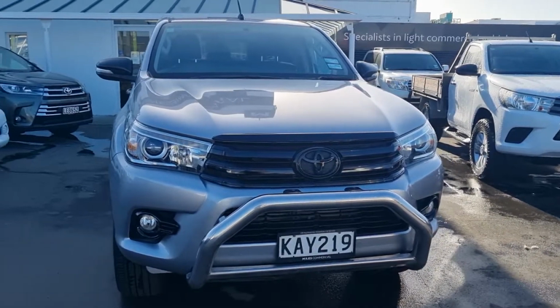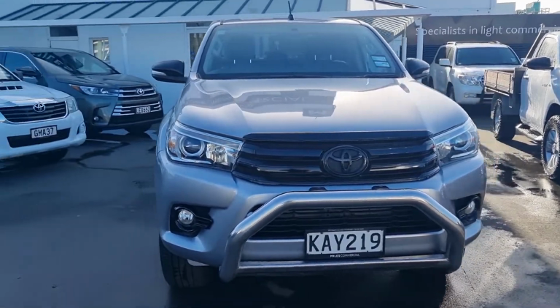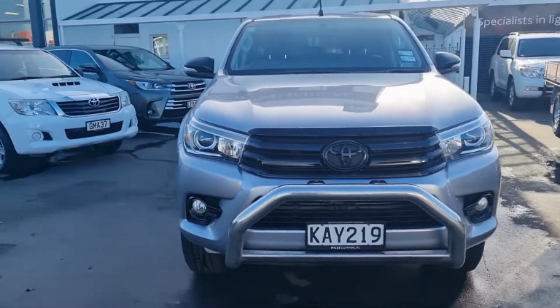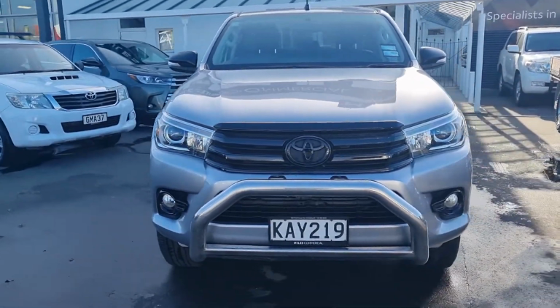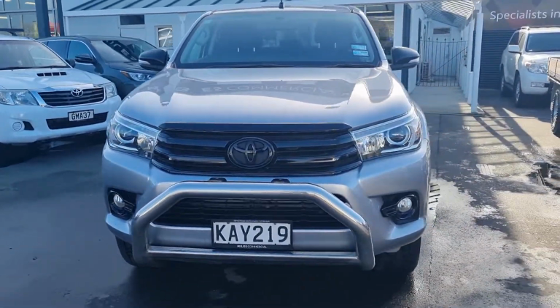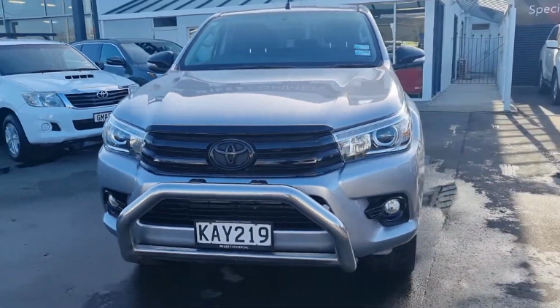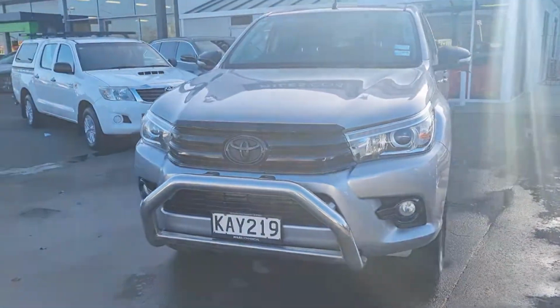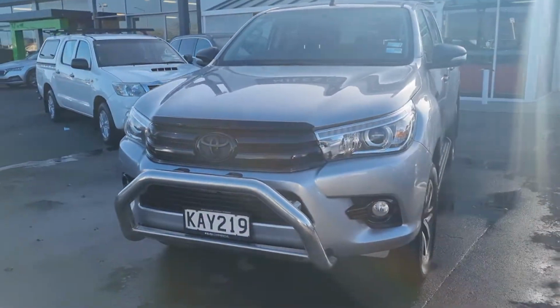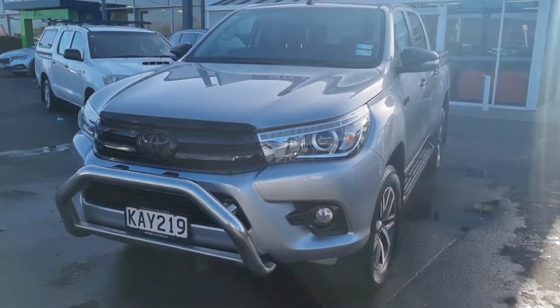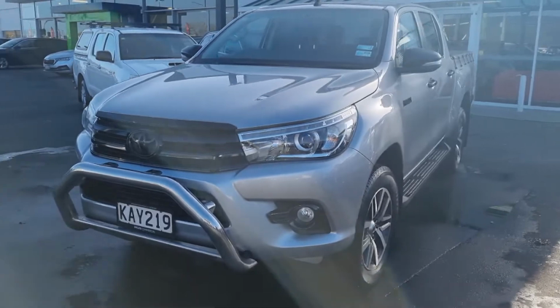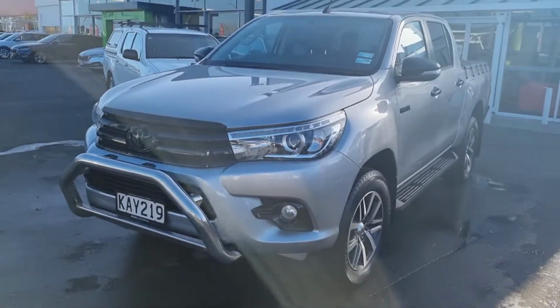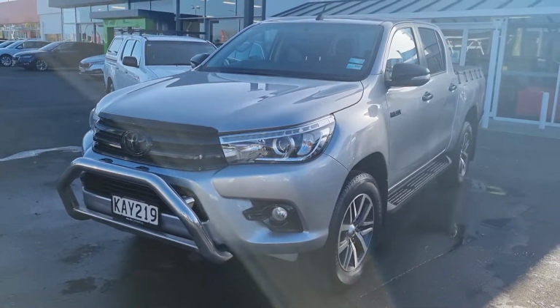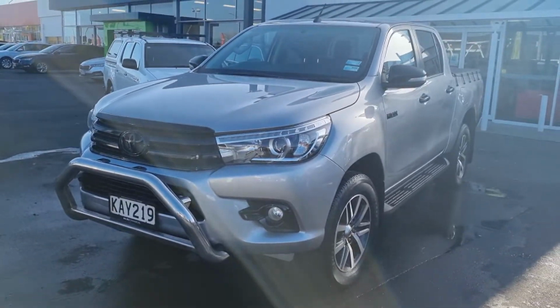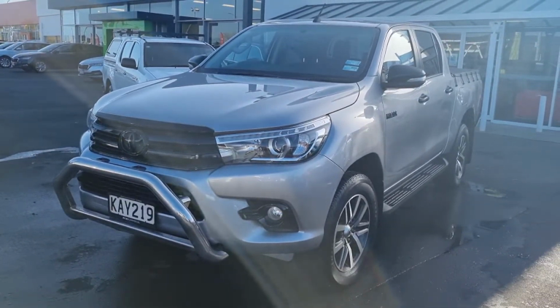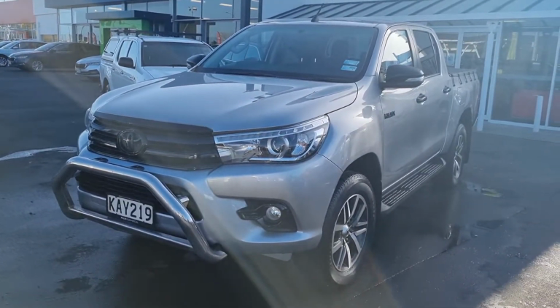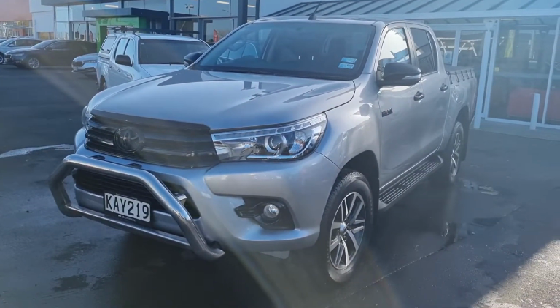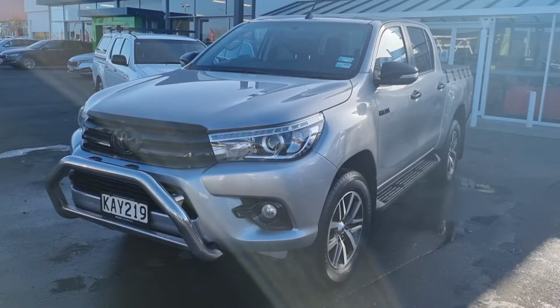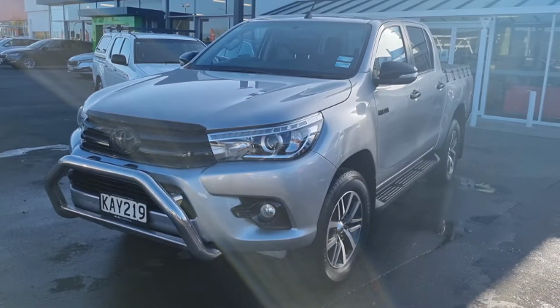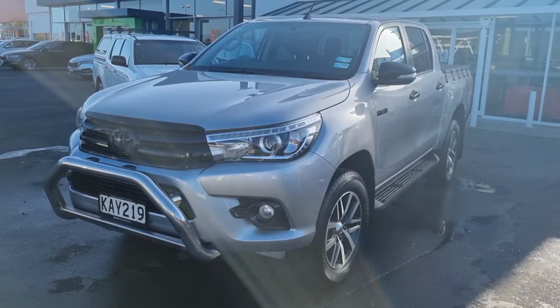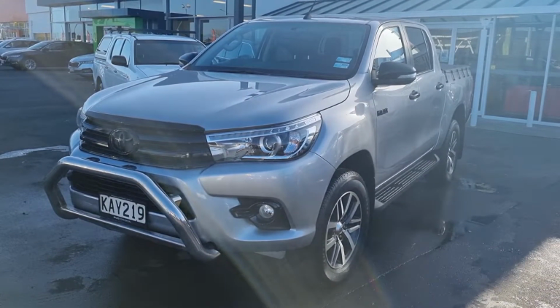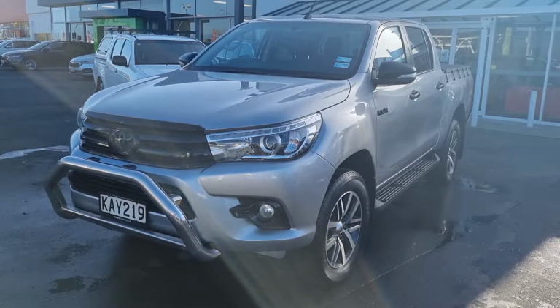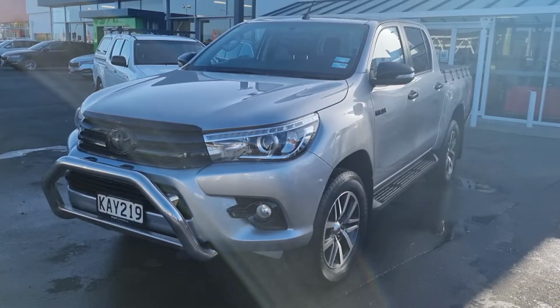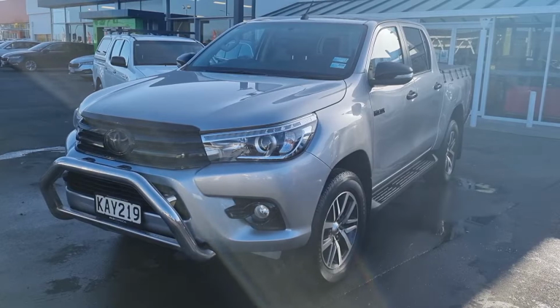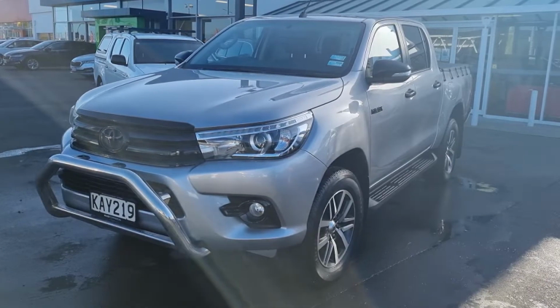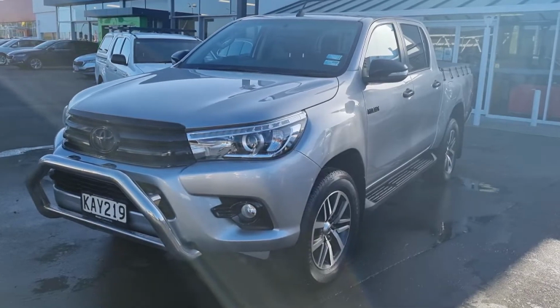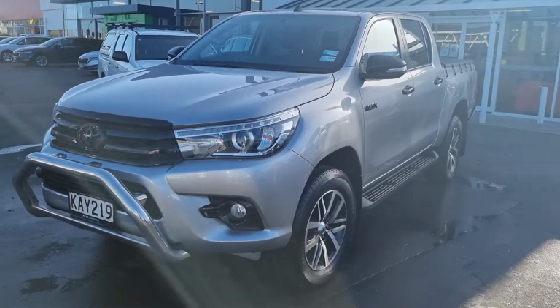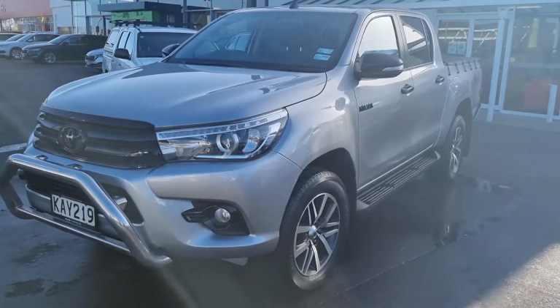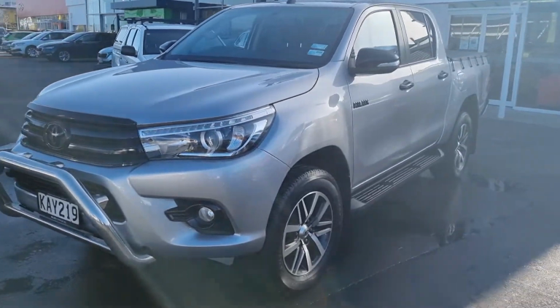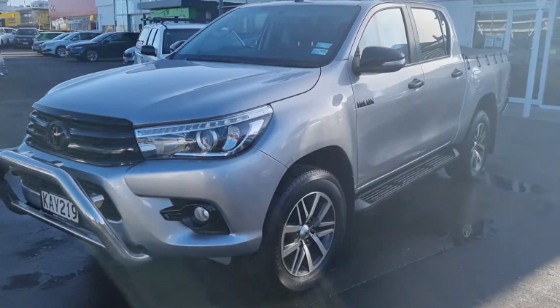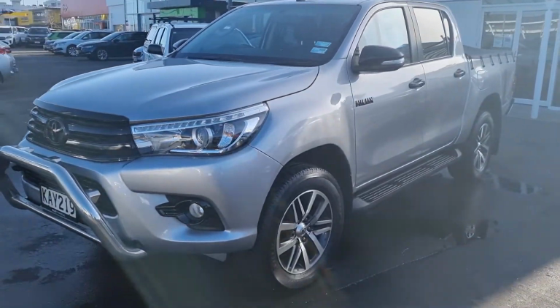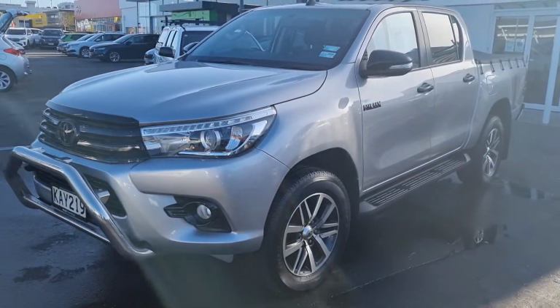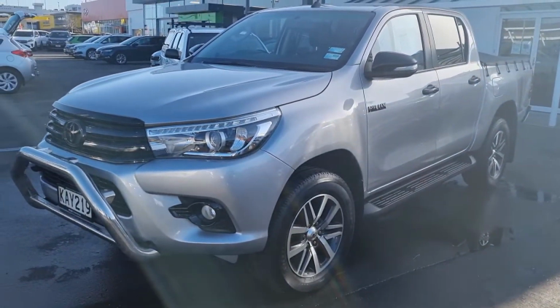Hi everyone, it's Tom from Miles Commercial. Just arrived on the dealership — it's this 2016 Toyota Hilux SR5 Limited 2.8 litre turbo diesel auto.